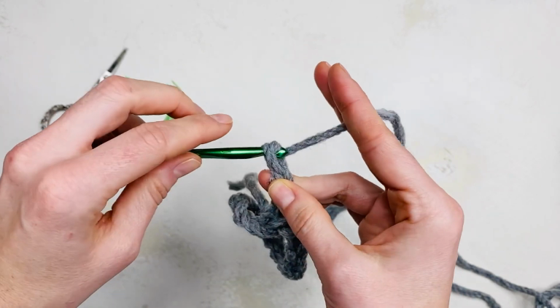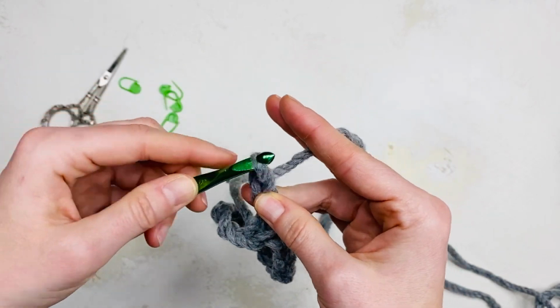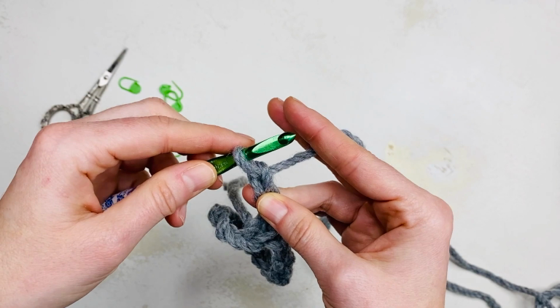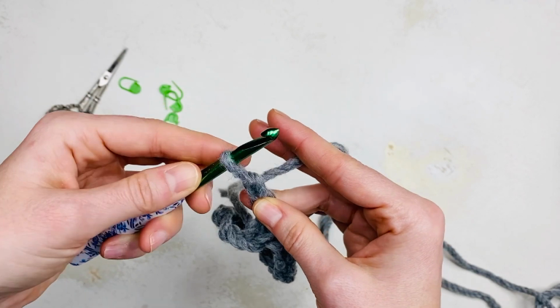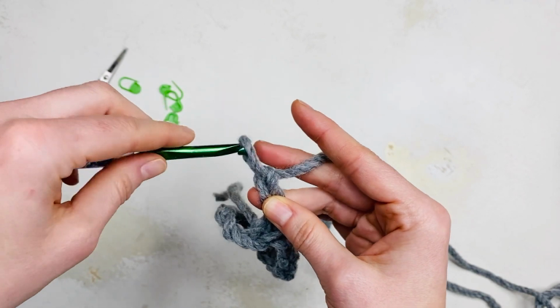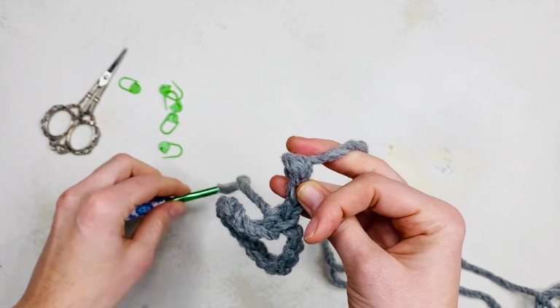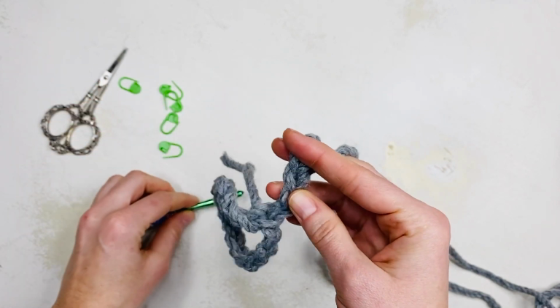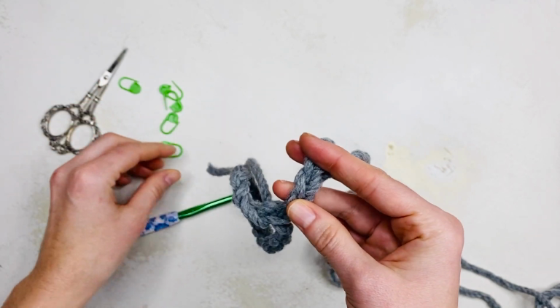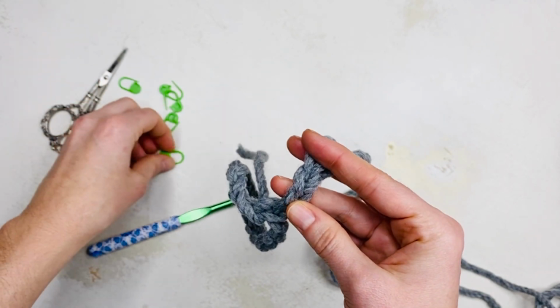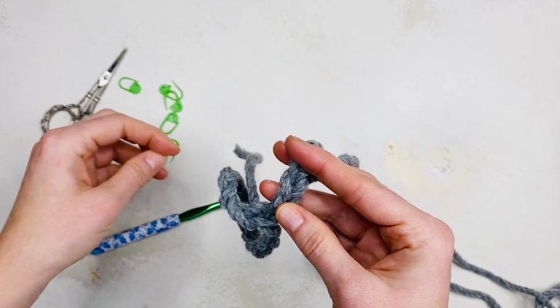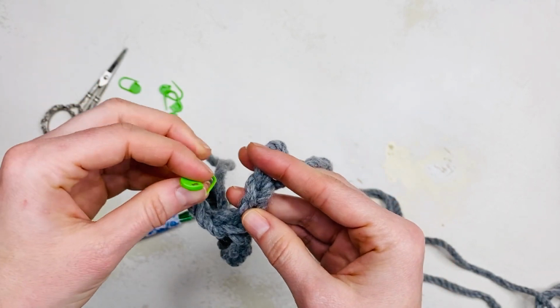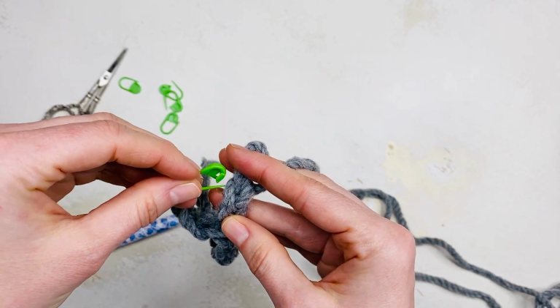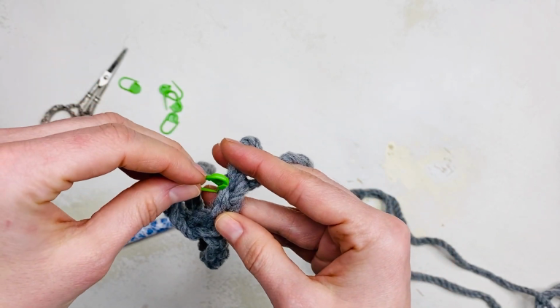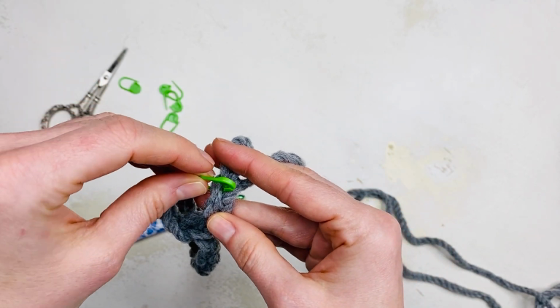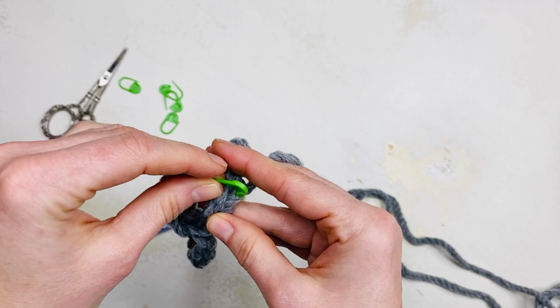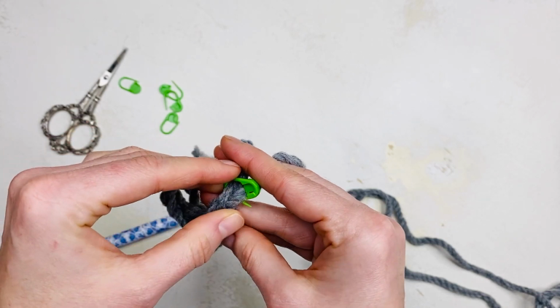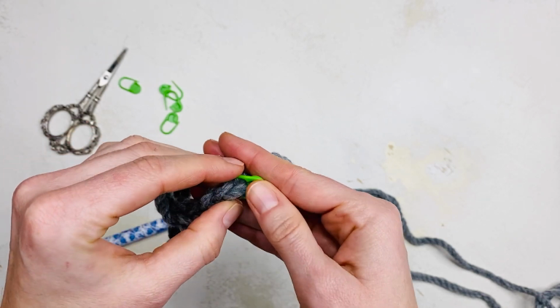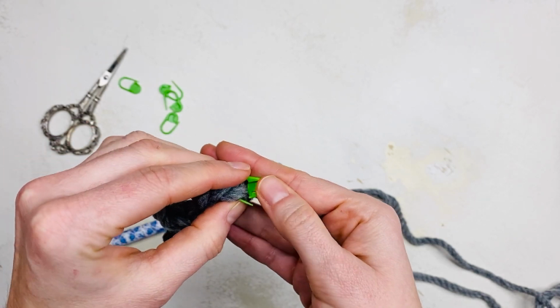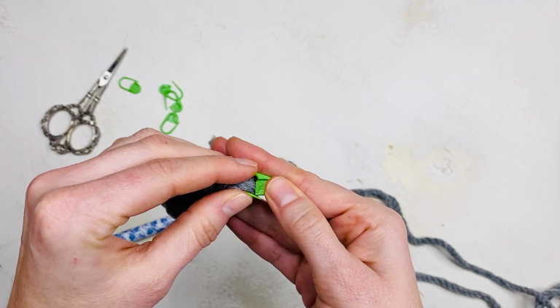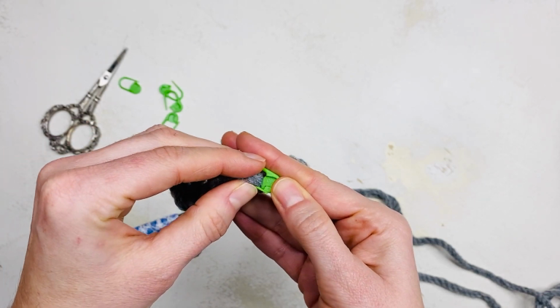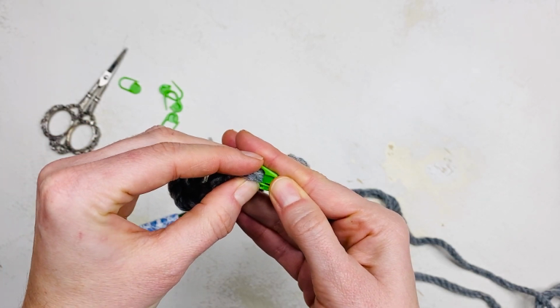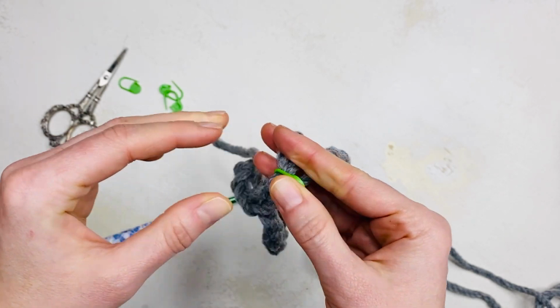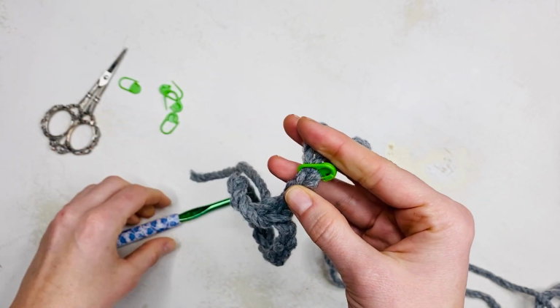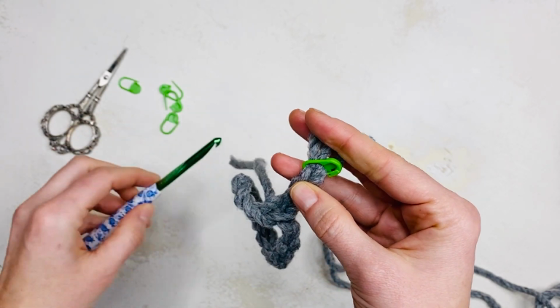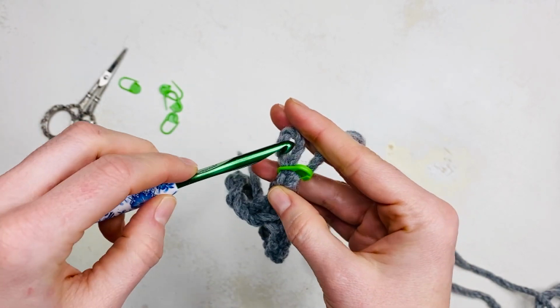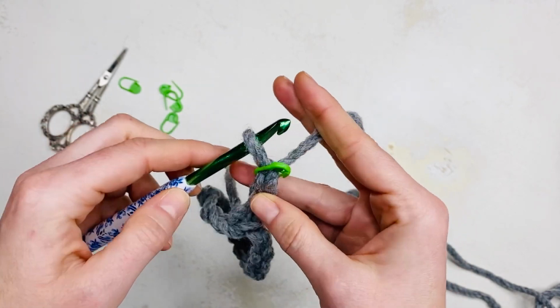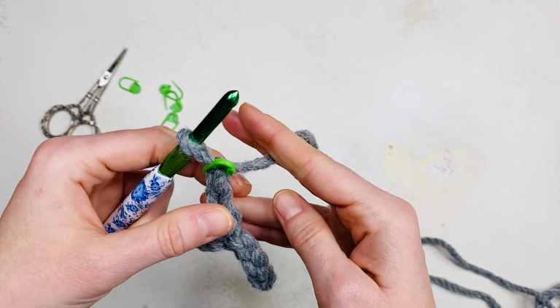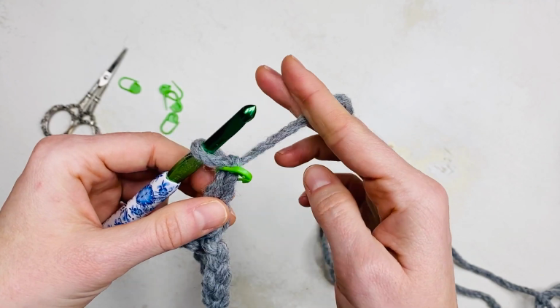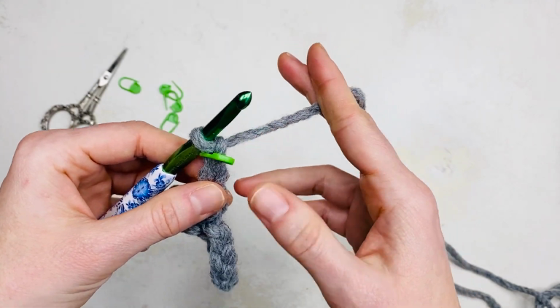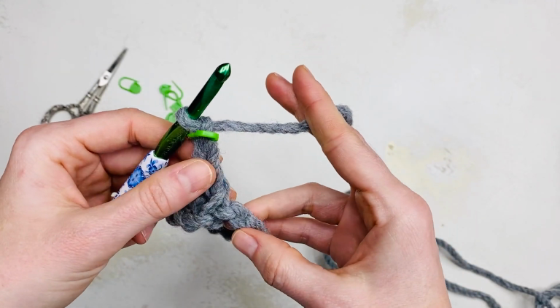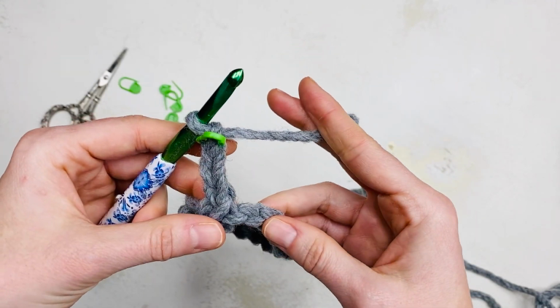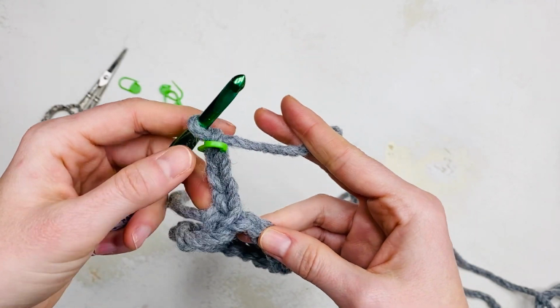Chain 3 to give the height of a double stitch. This does count as your first stitch, so place one stitch marker into the top. You can make a tube with any stitch, but the double is tall so it will help us to demonstrate.